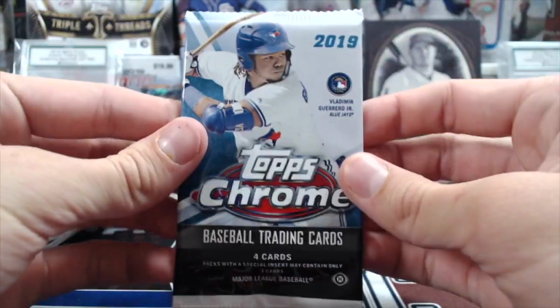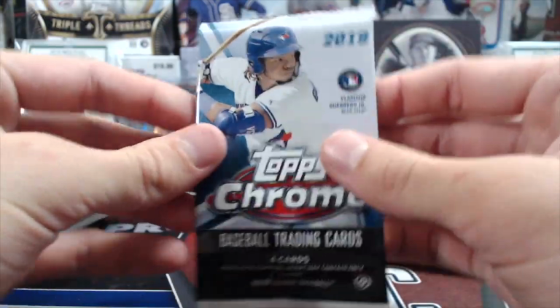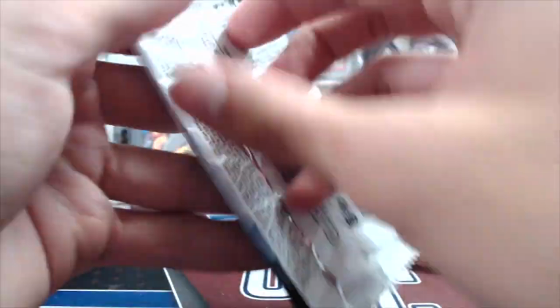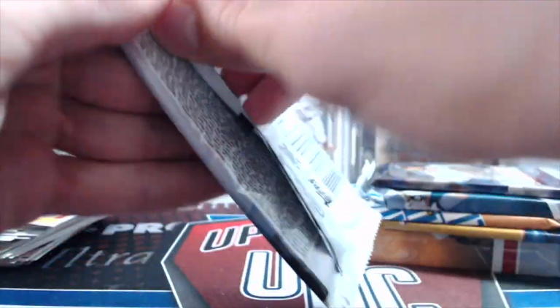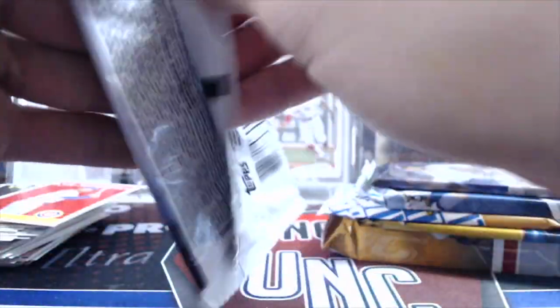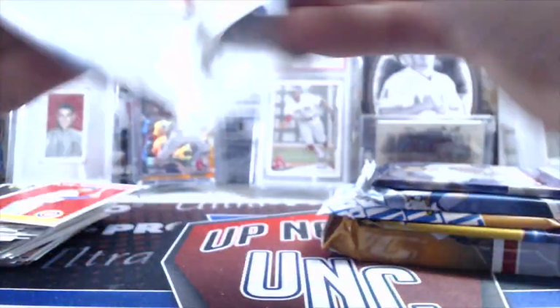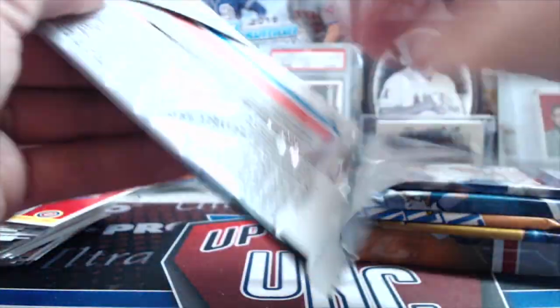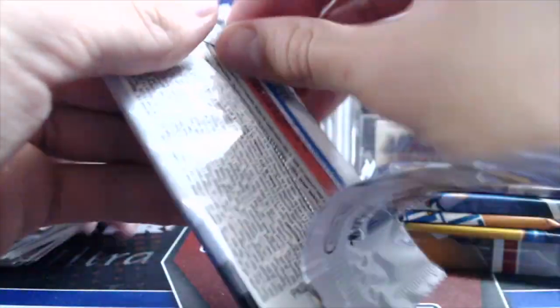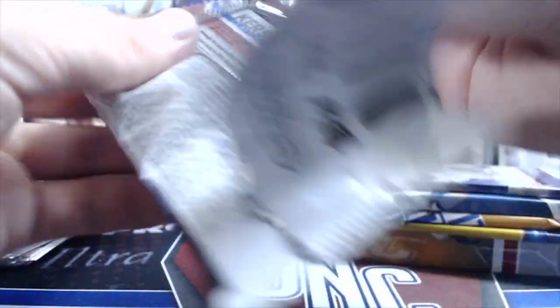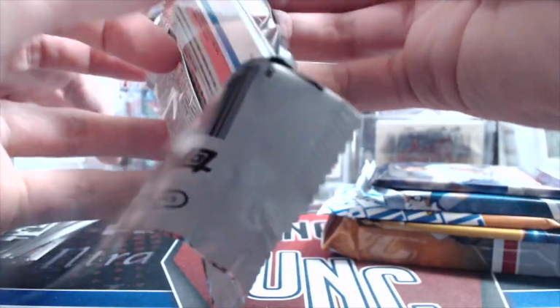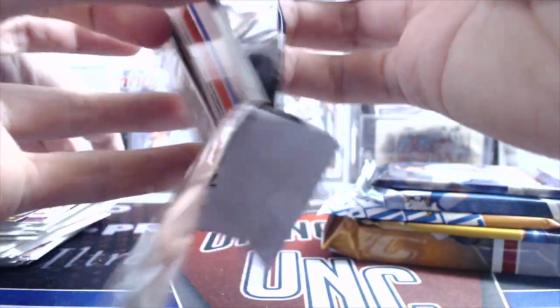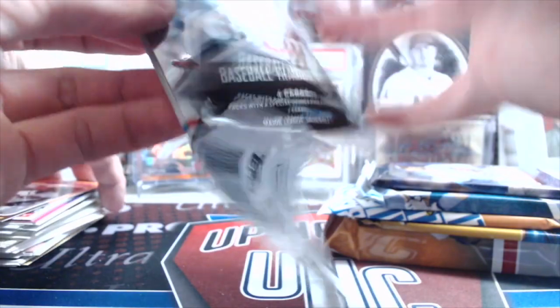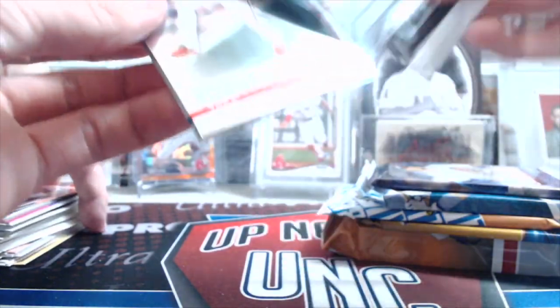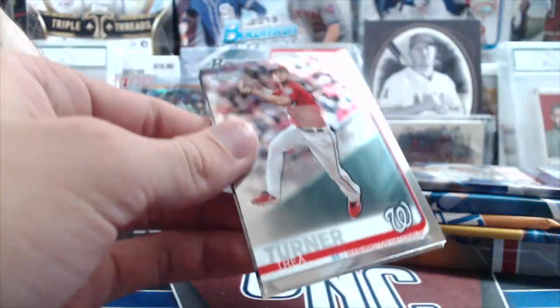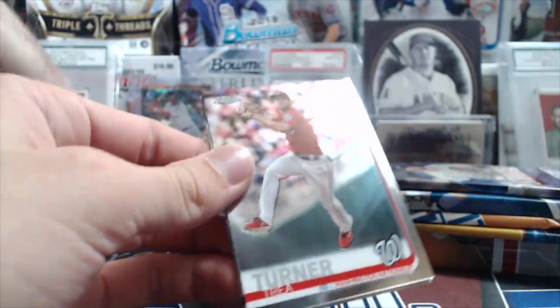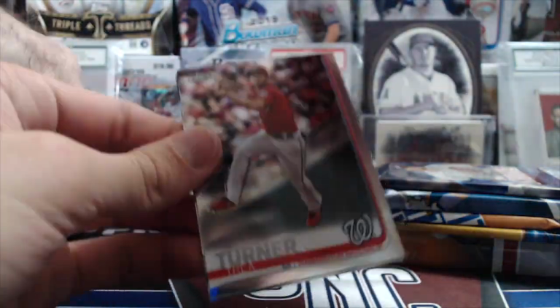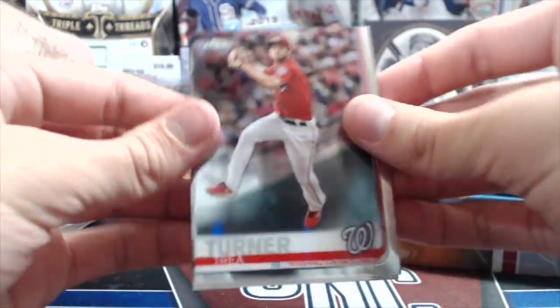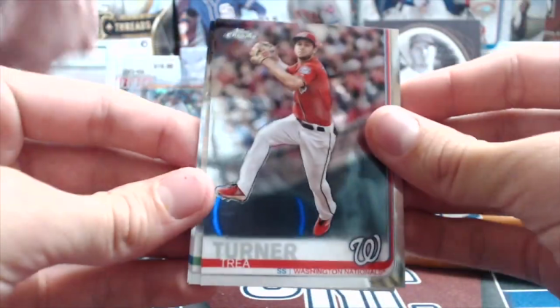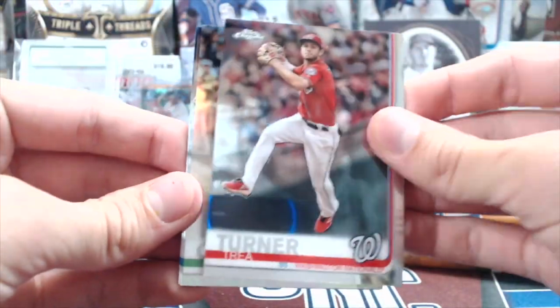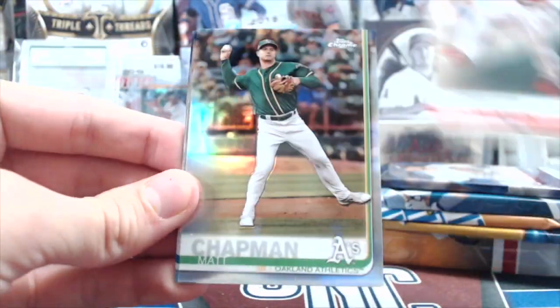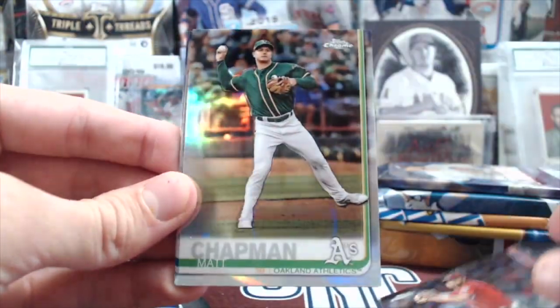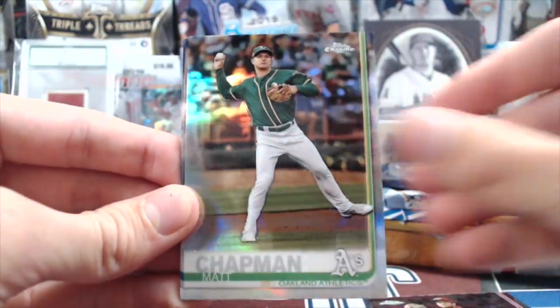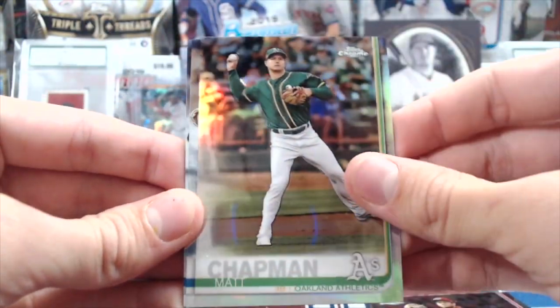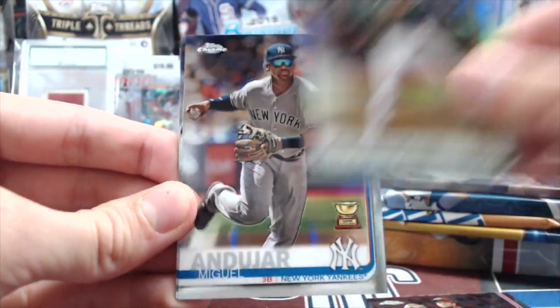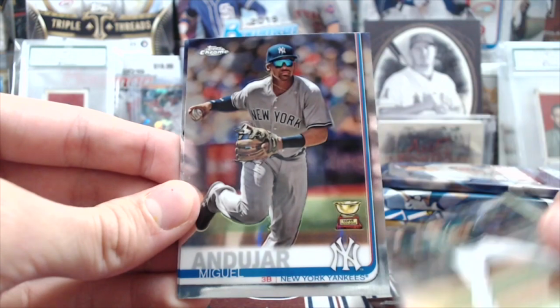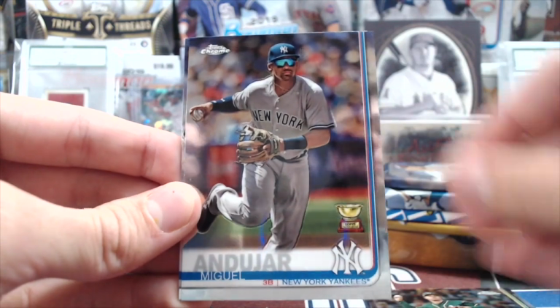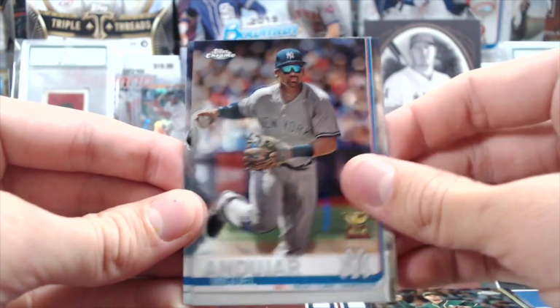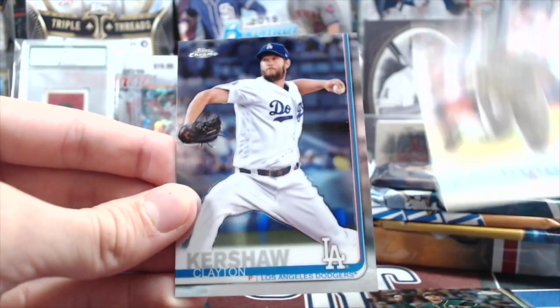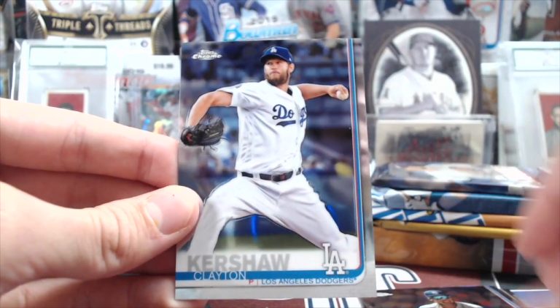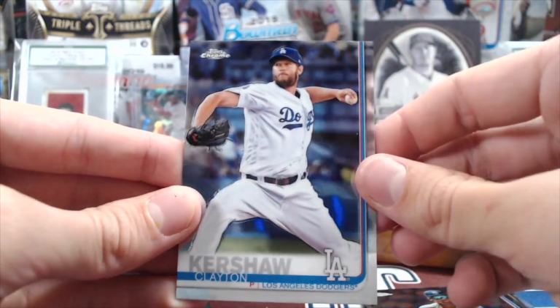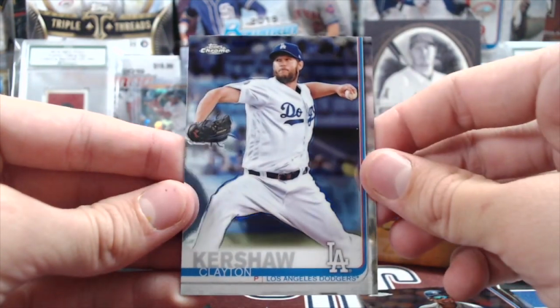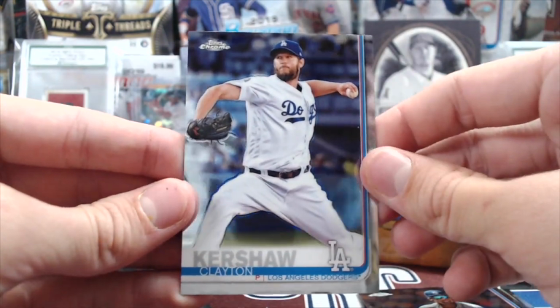19 Chrome jumbo pack. Got a Trey Turner, Matt Chapman Refractor, Miguel Andujar, and a Clayton Kershaw.